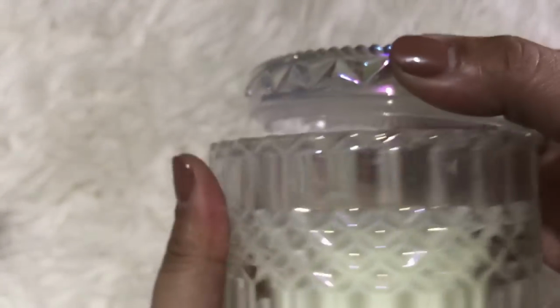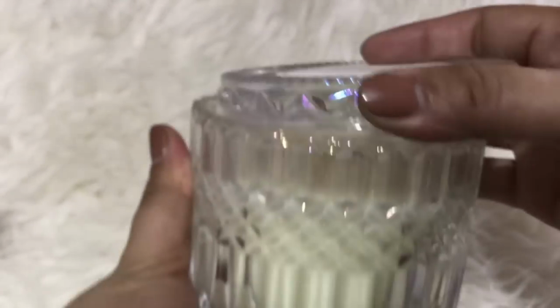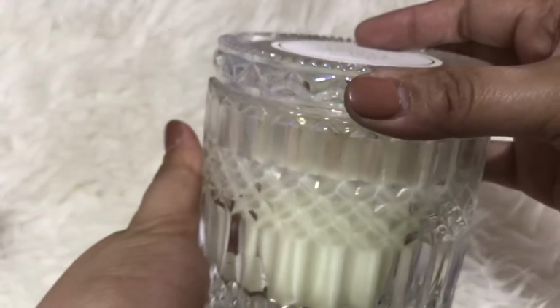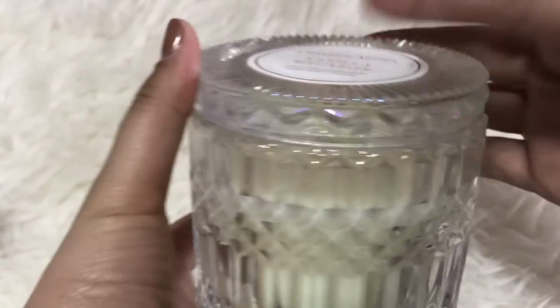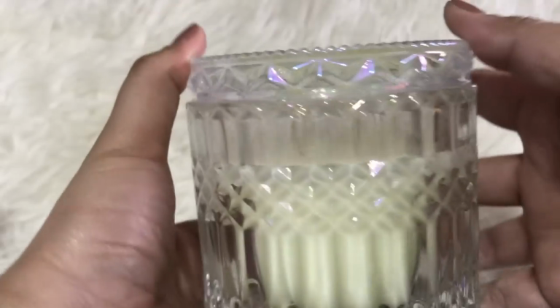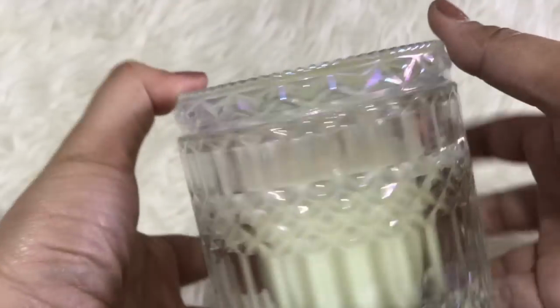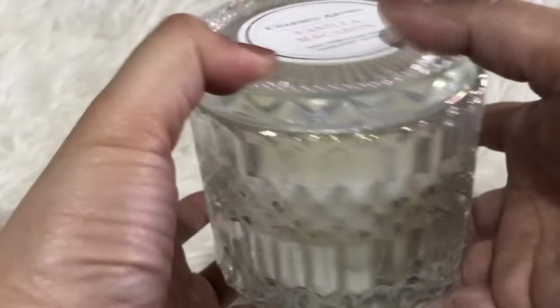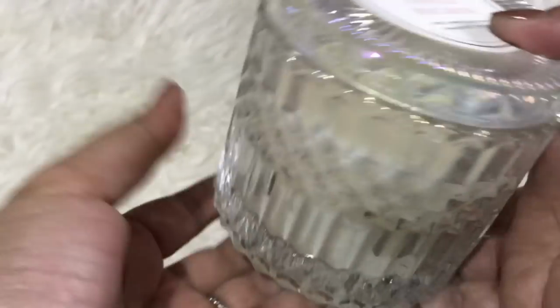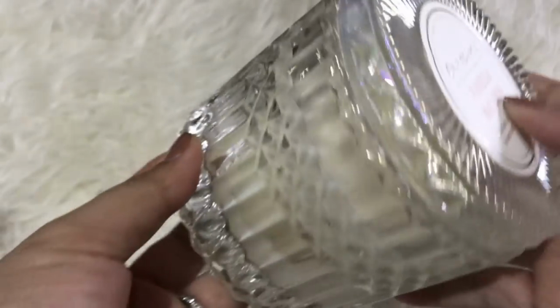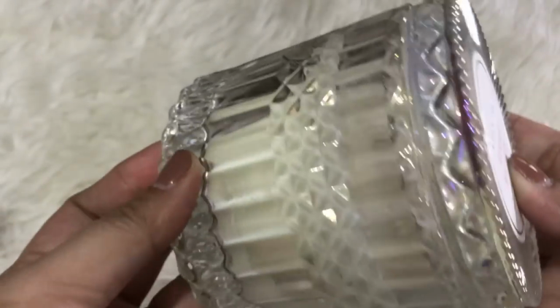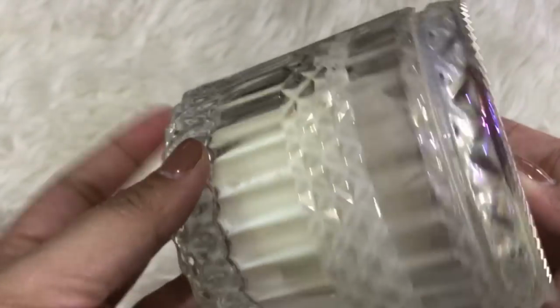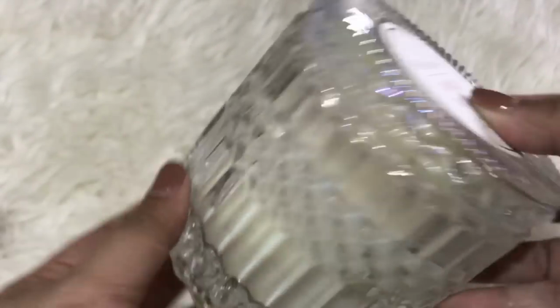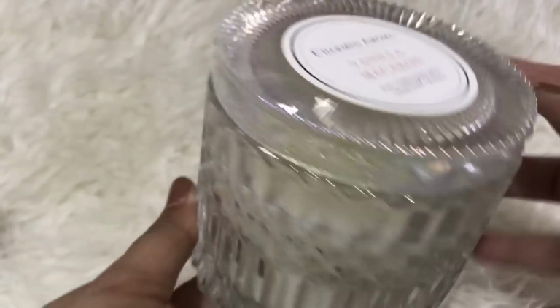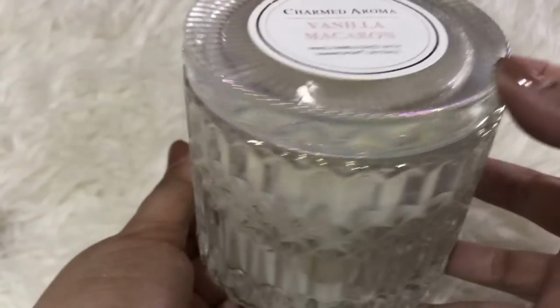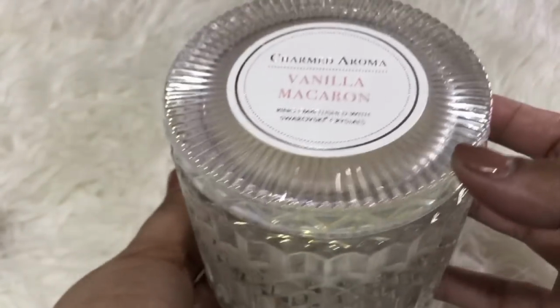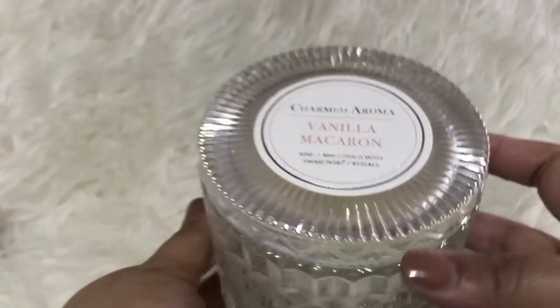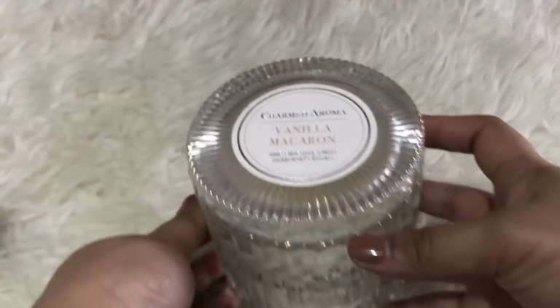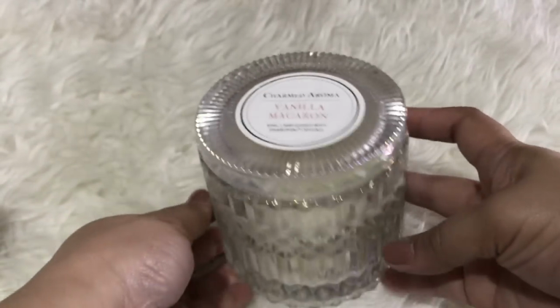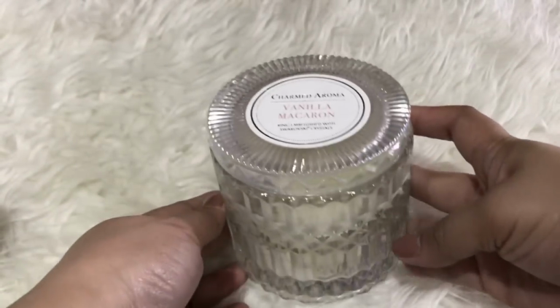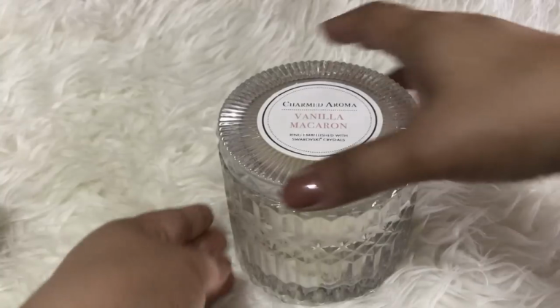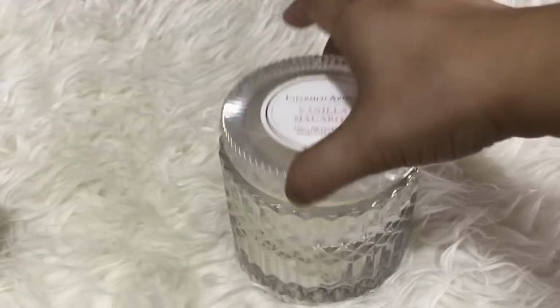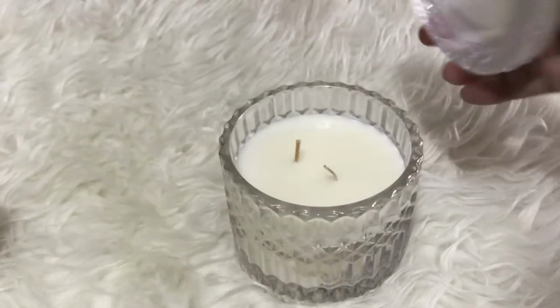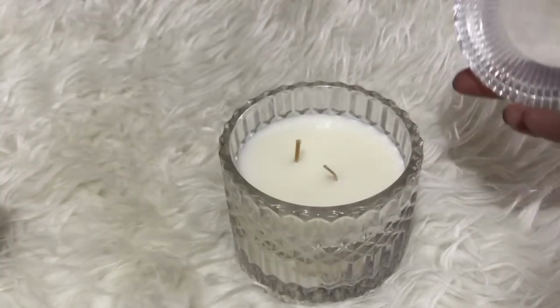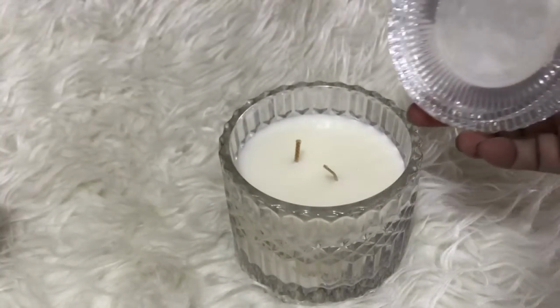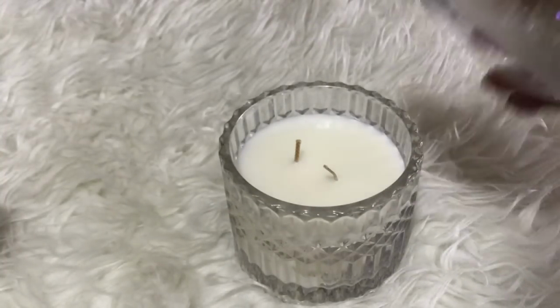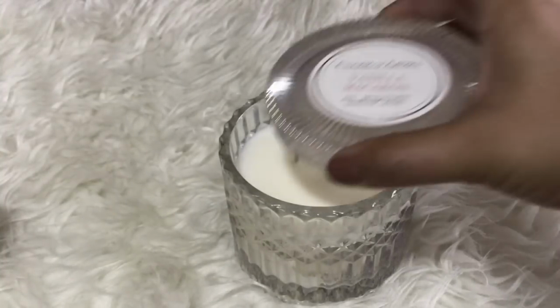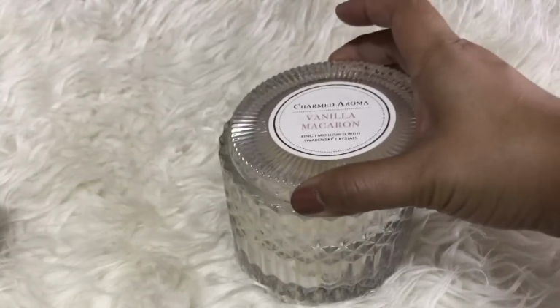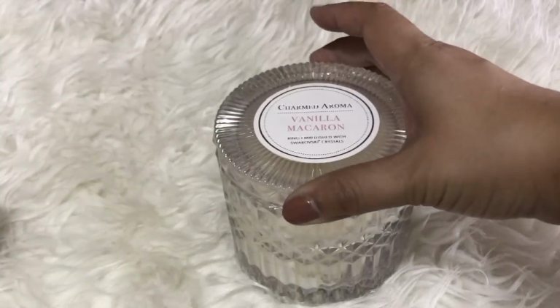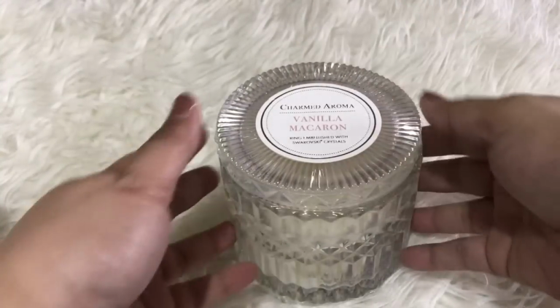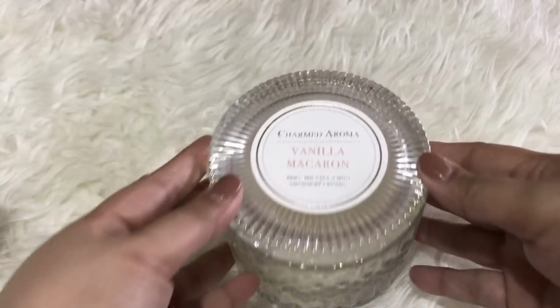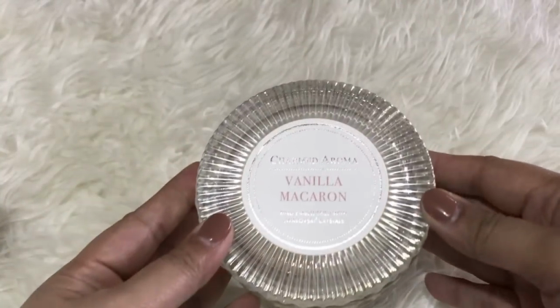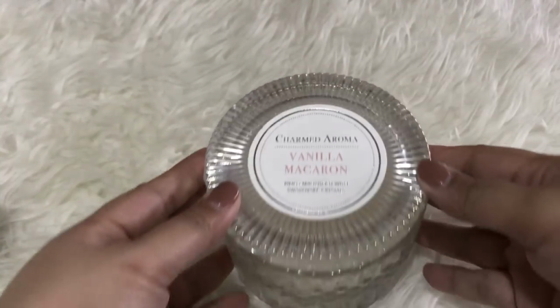This candle is beyond amazing. The scent is subtle and the aroma it gives is beautifully pleasant. I highly recommend this candle and I'm actually looking forward to getting another one.